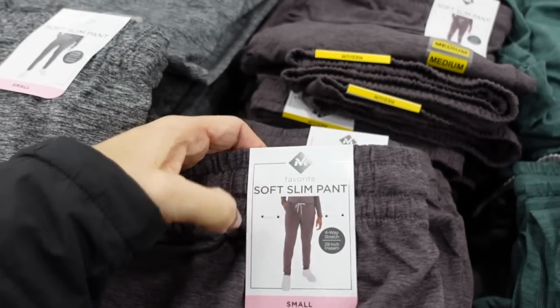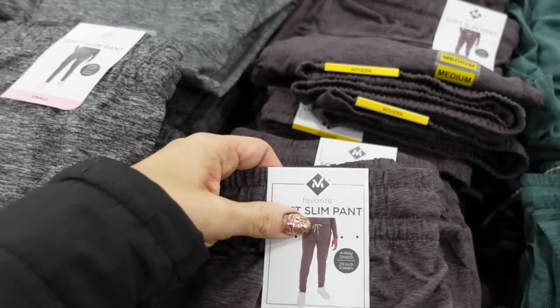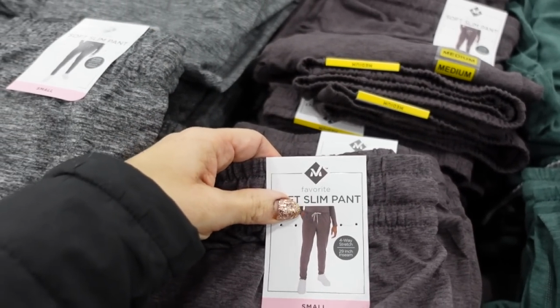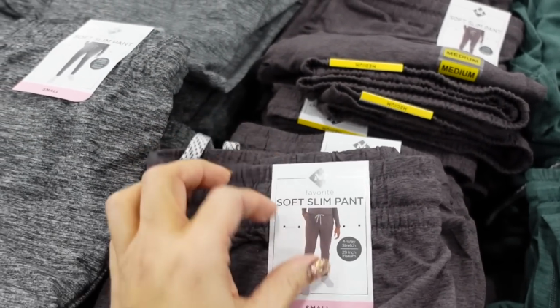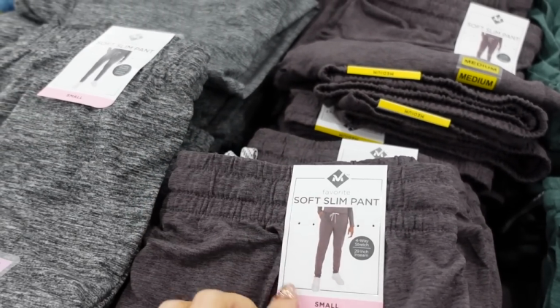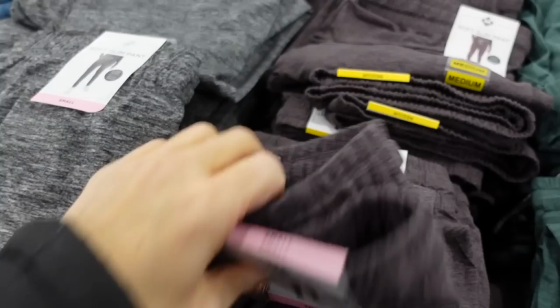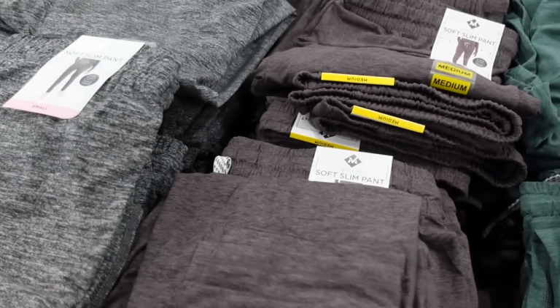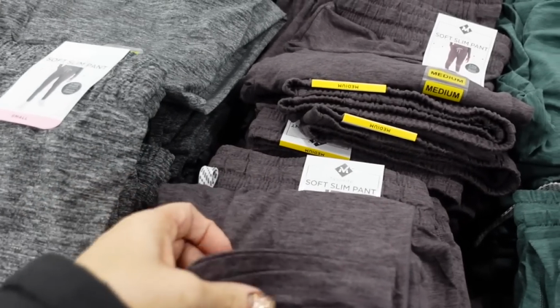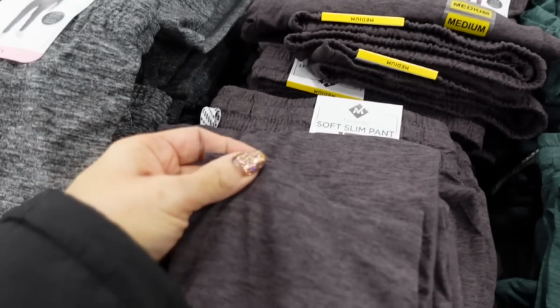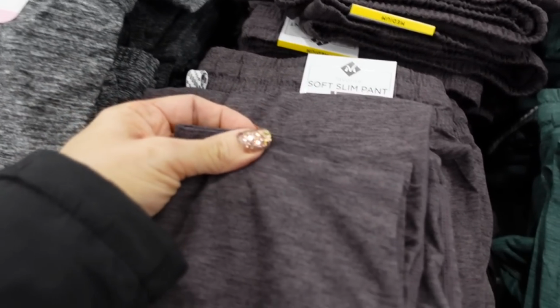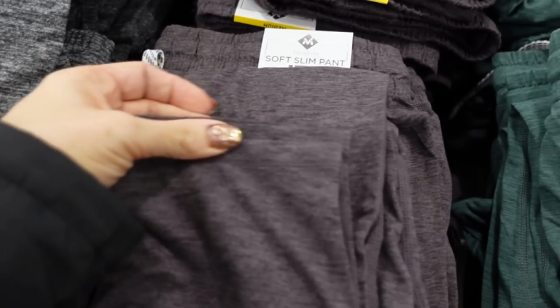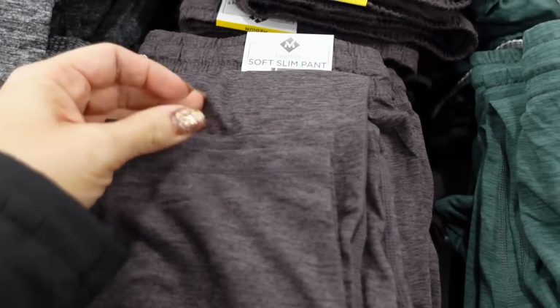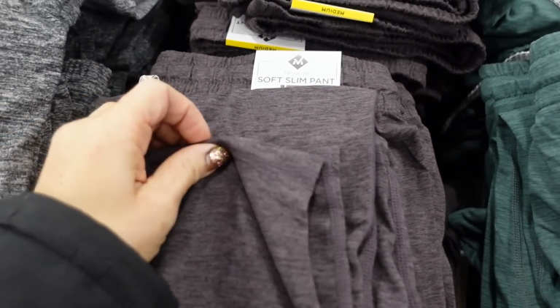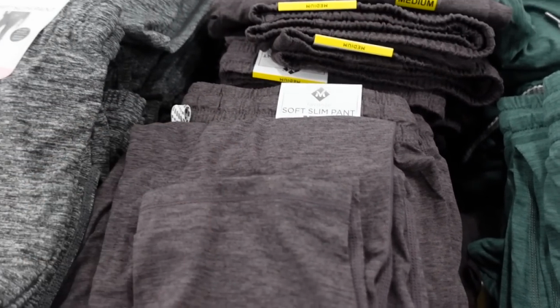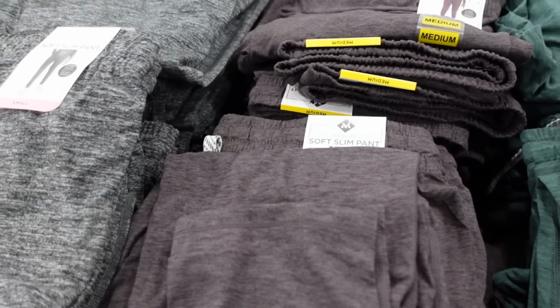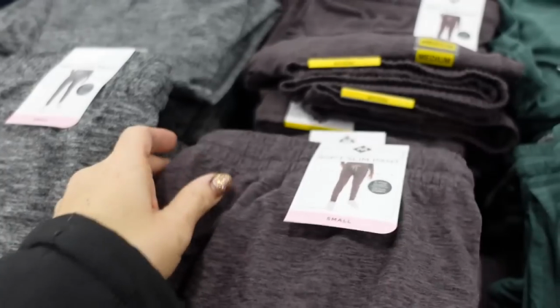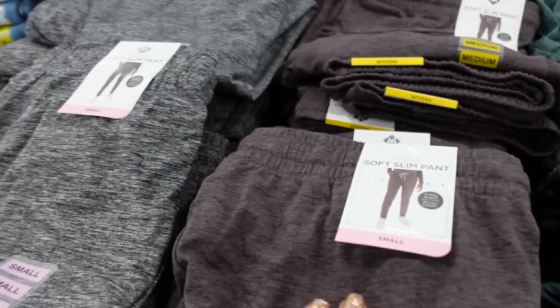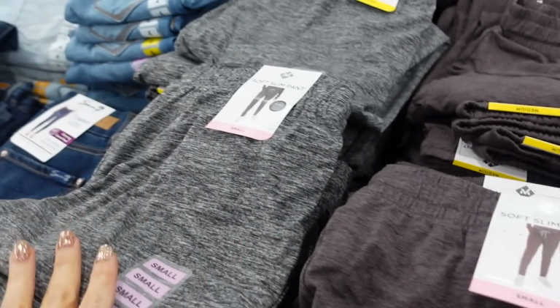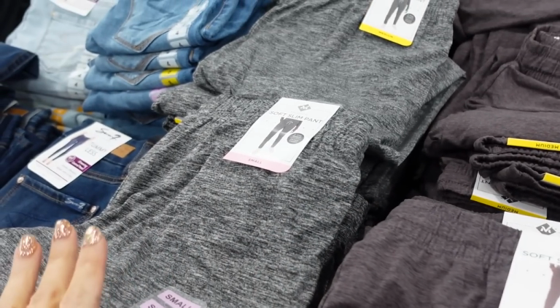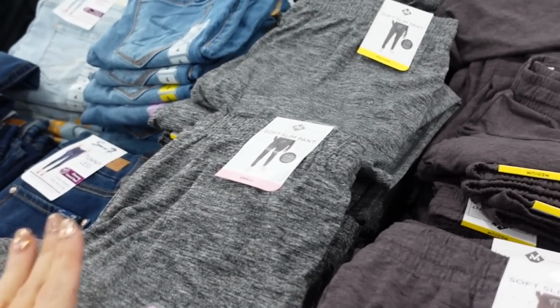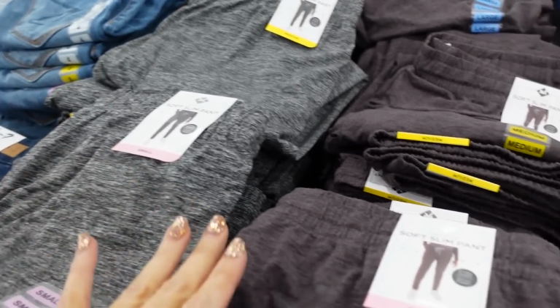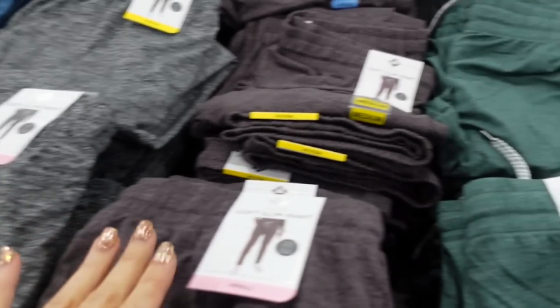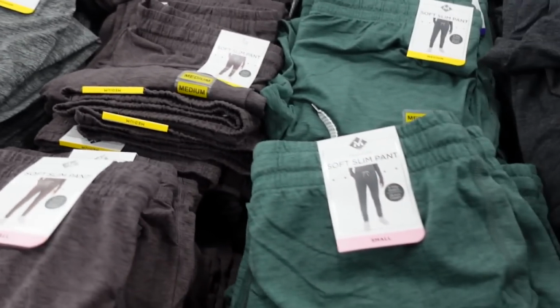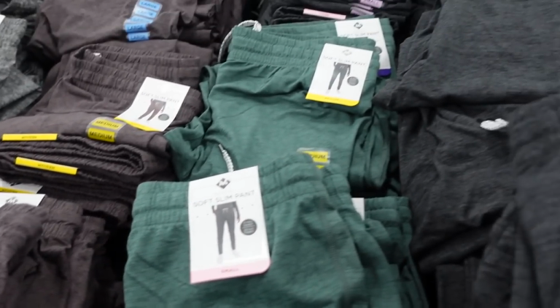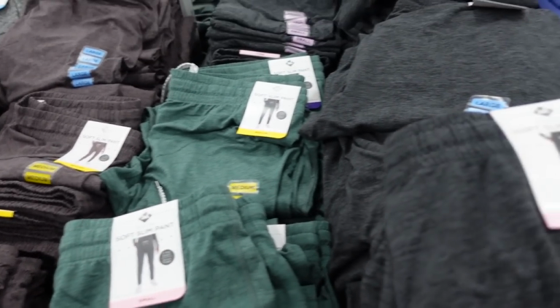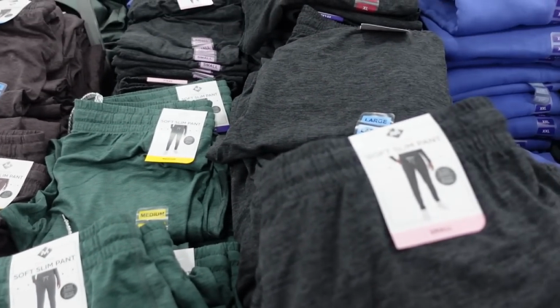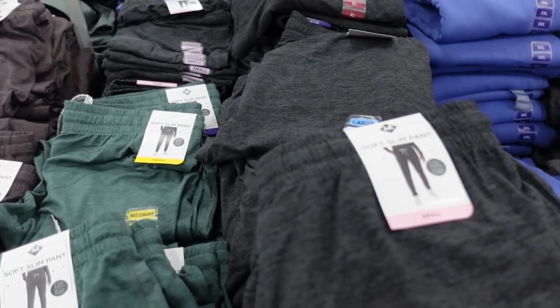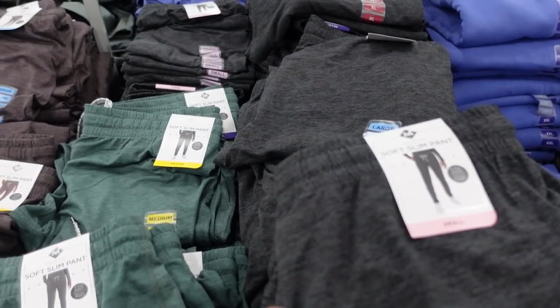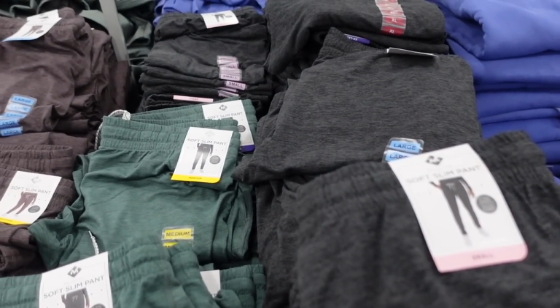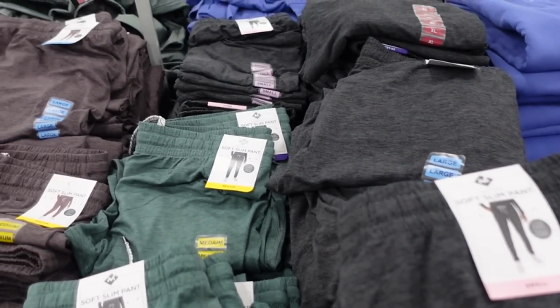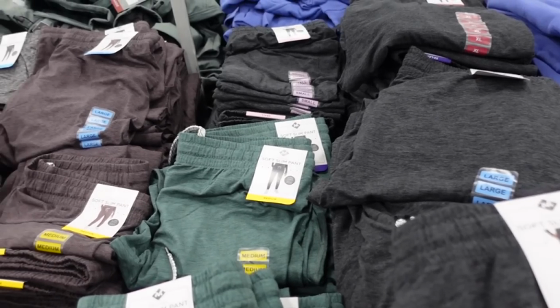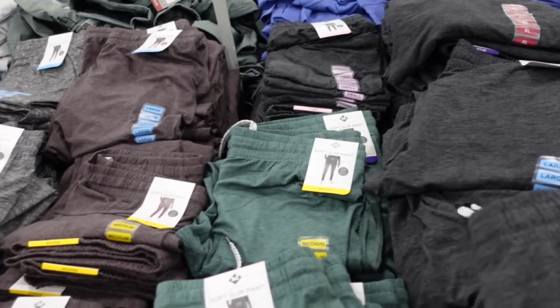New colors in the soft joggers — they look like they are tighter towards the bottom, super stretchy, in burnout colors: the gray, mauve, green, and charcoal. They are $13.98.